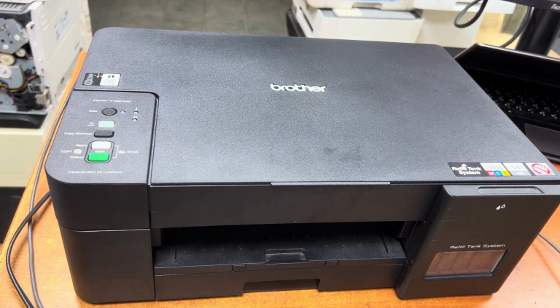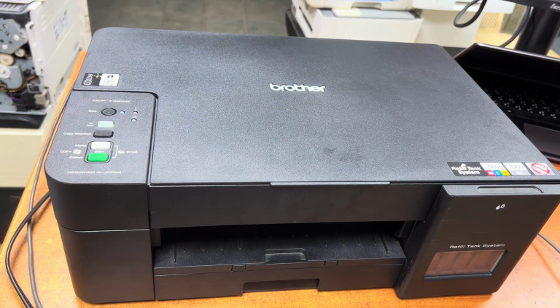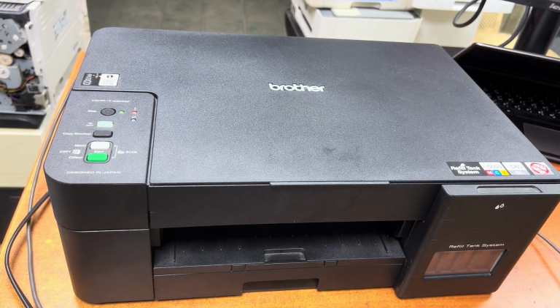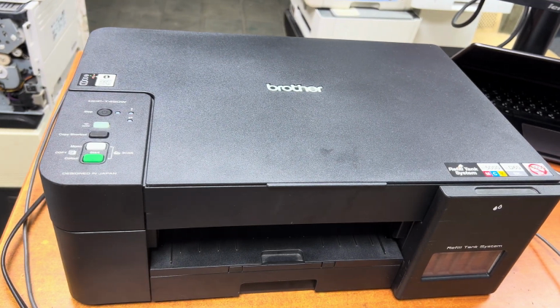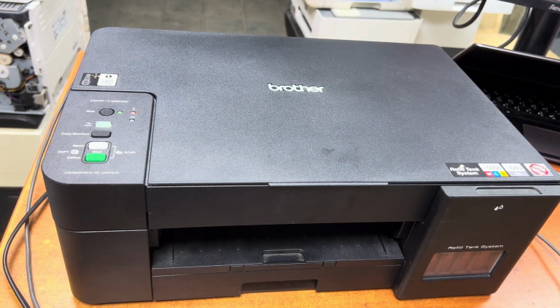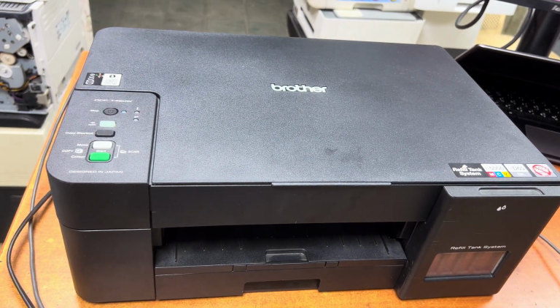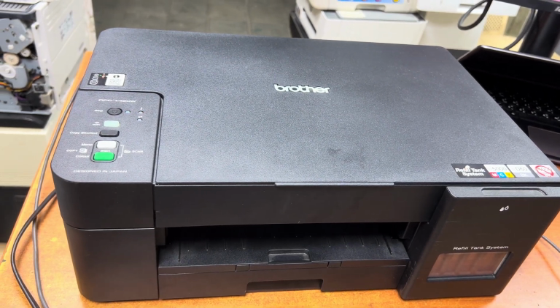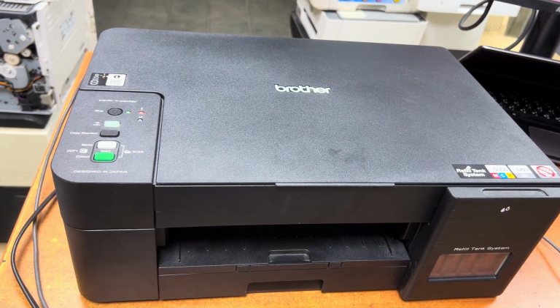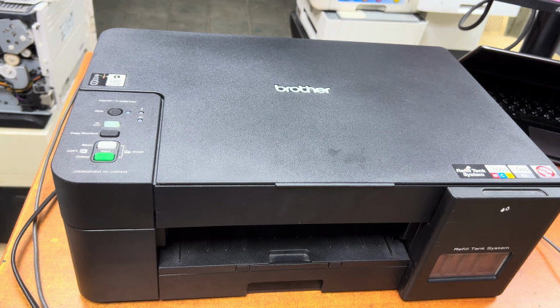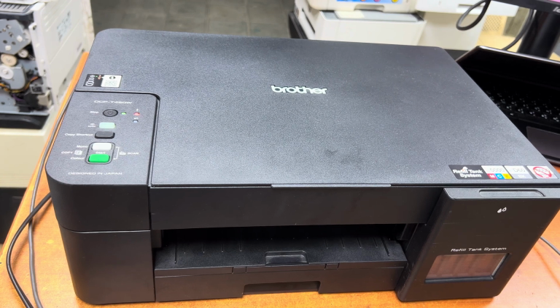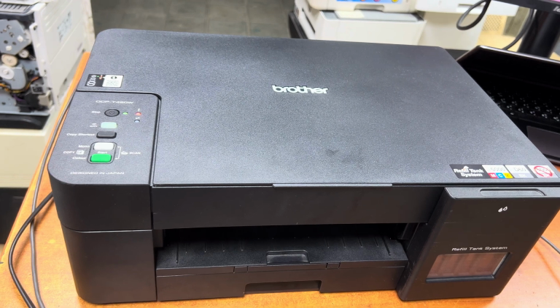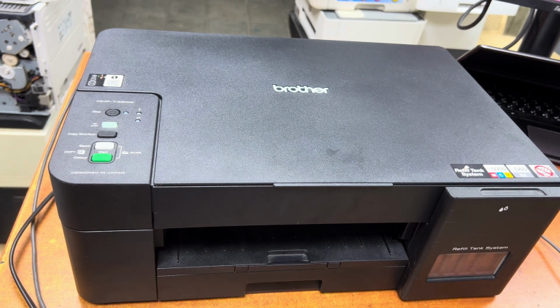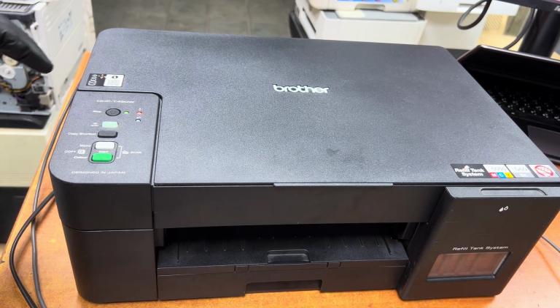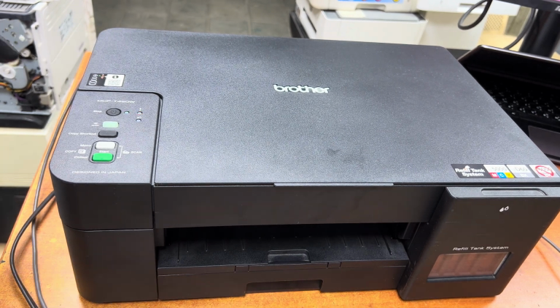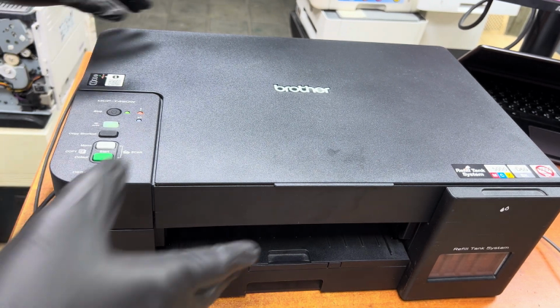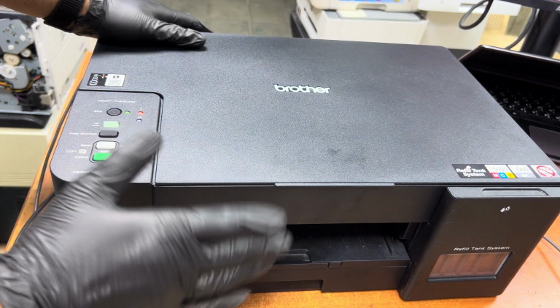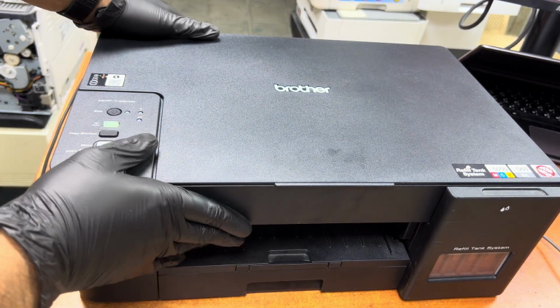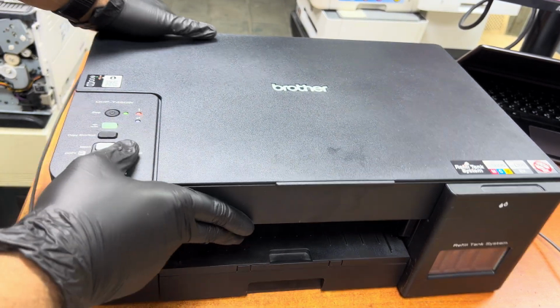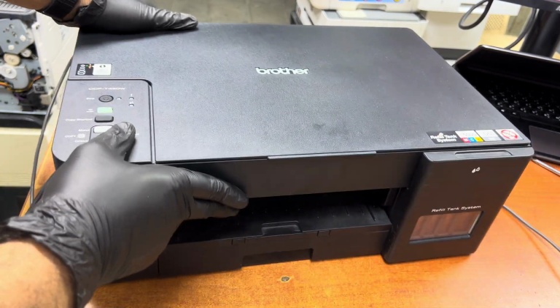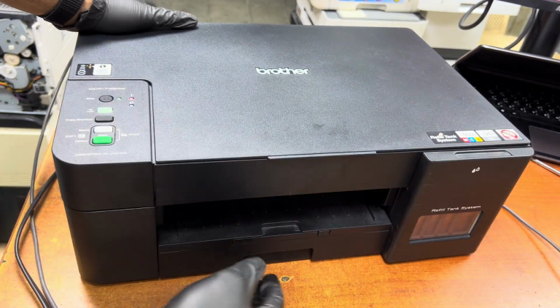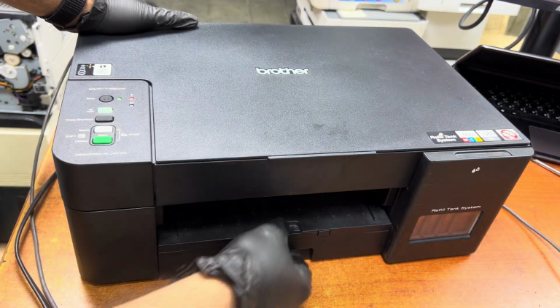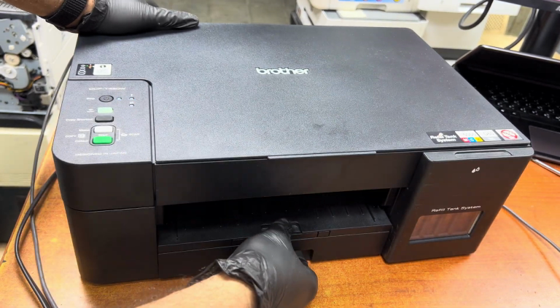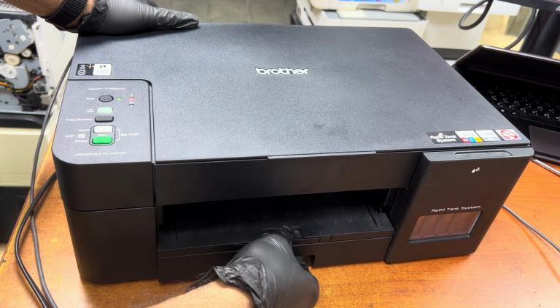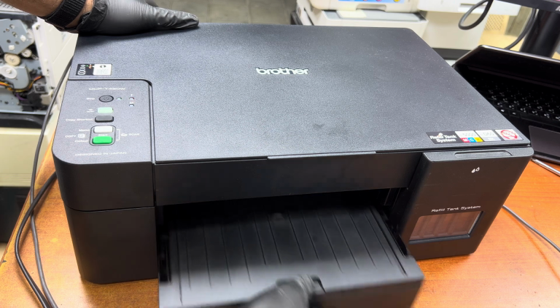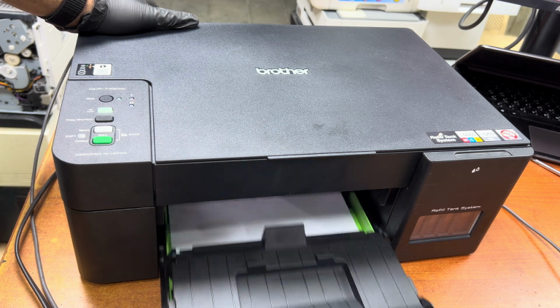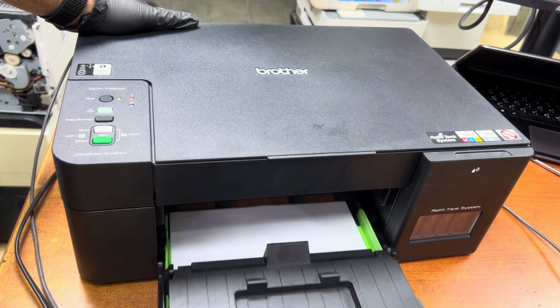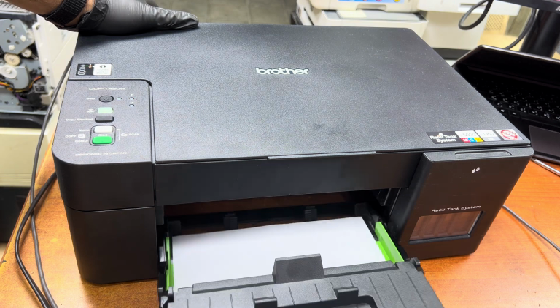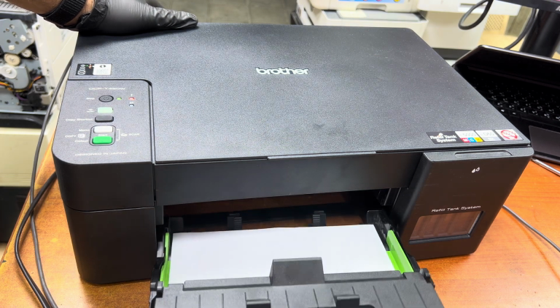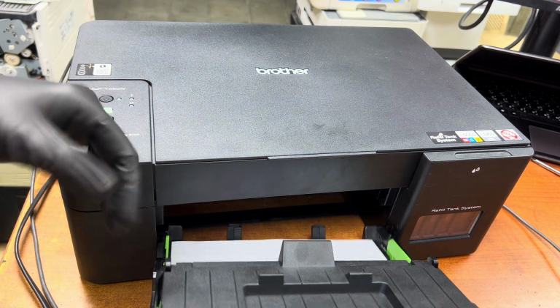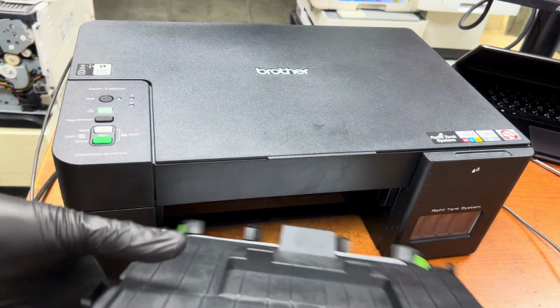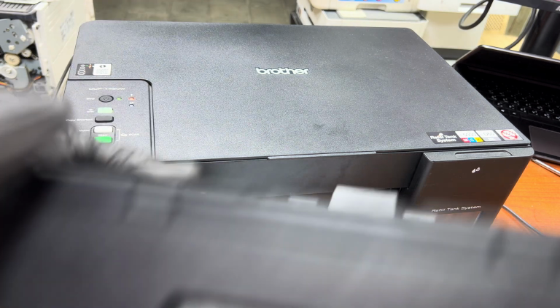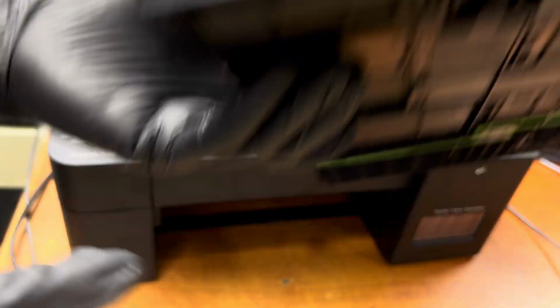In this video we will also learn how to disassemble the printer. Stay with me through the complete video. First of all, you have to check everything in the printer — remove the paper tray and make sure there is no jam inside from the front and rear.